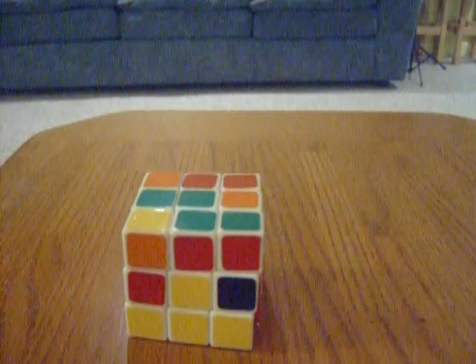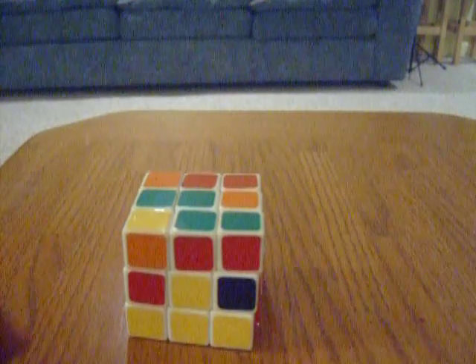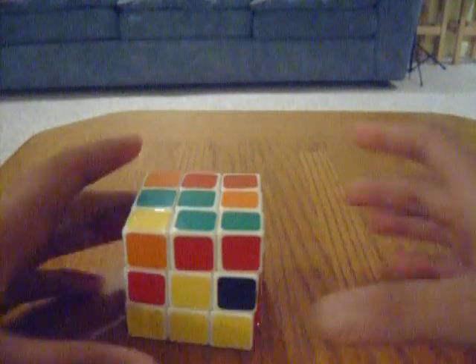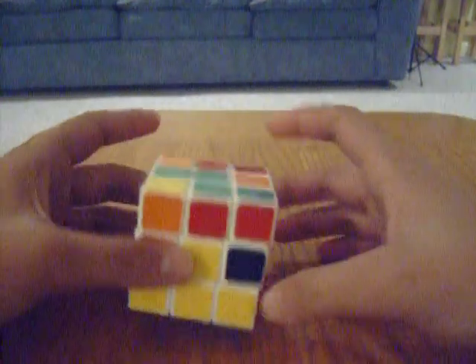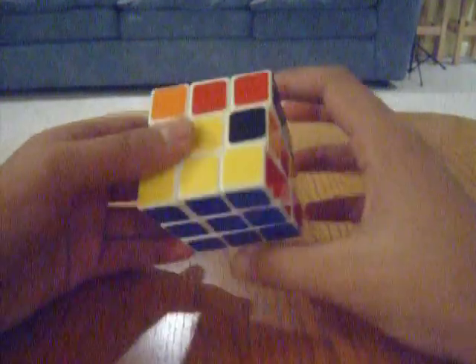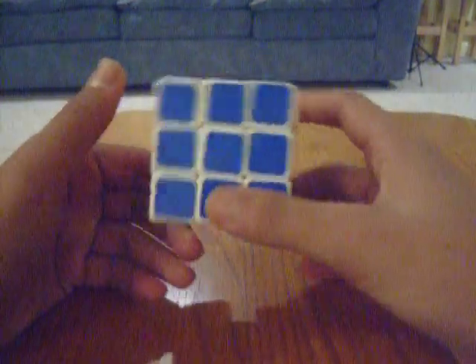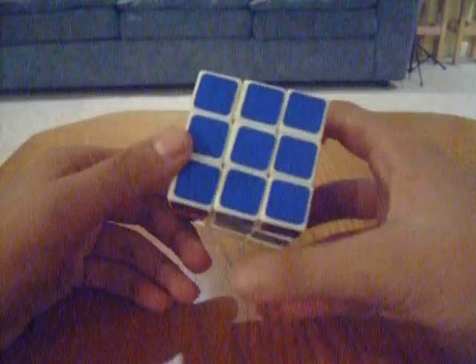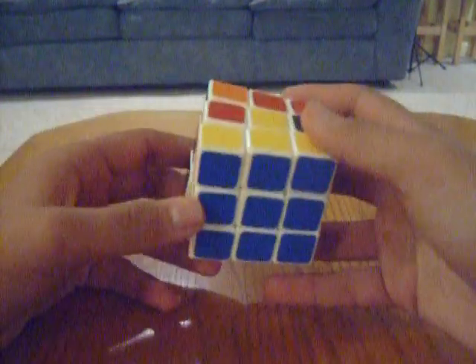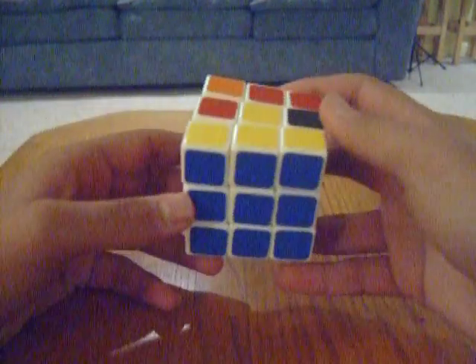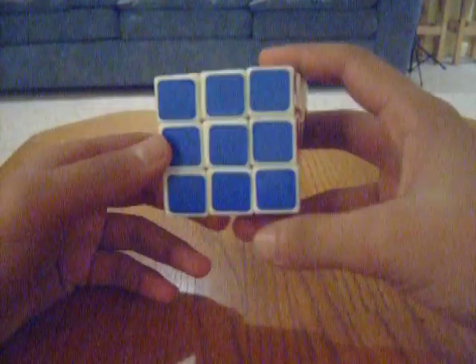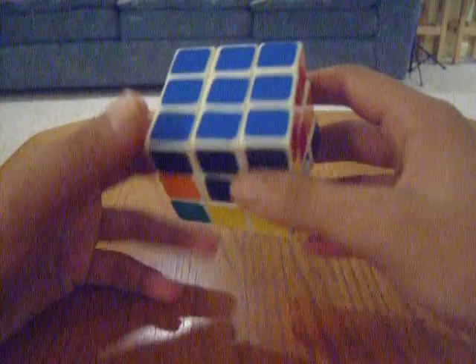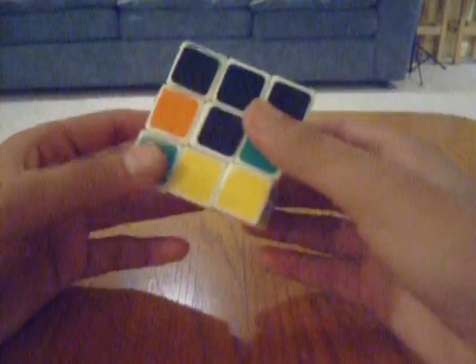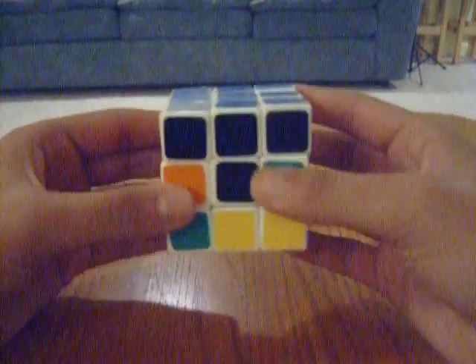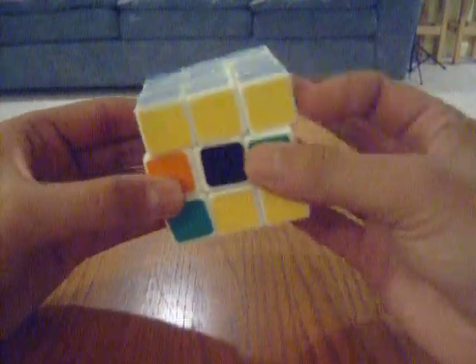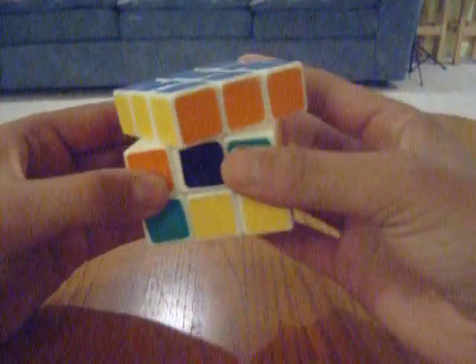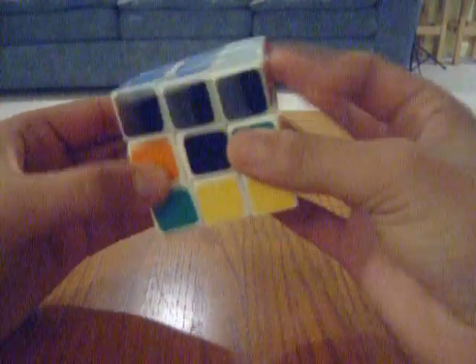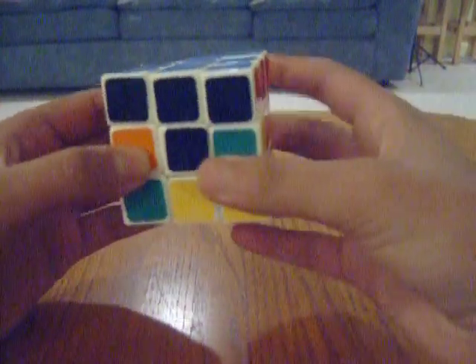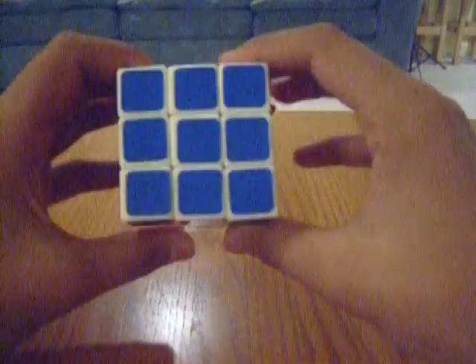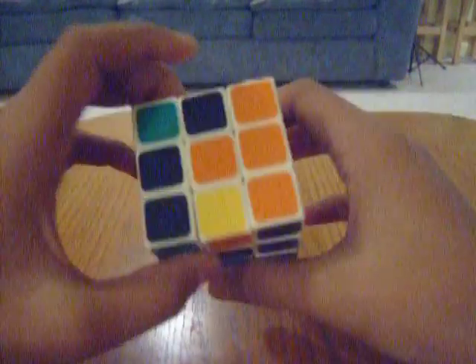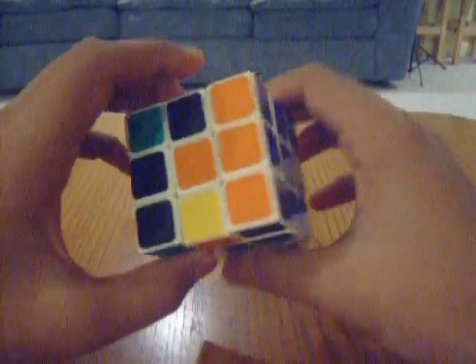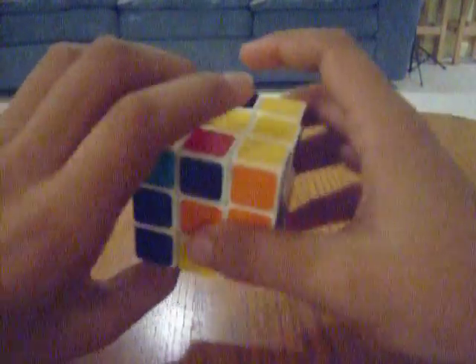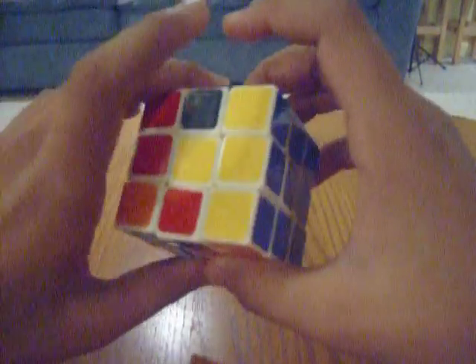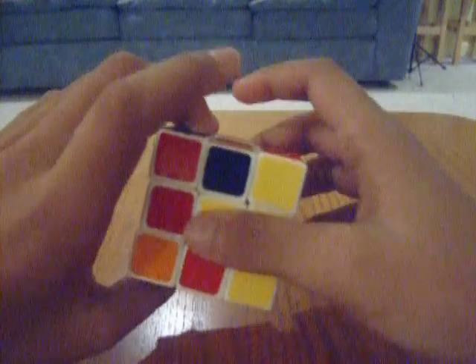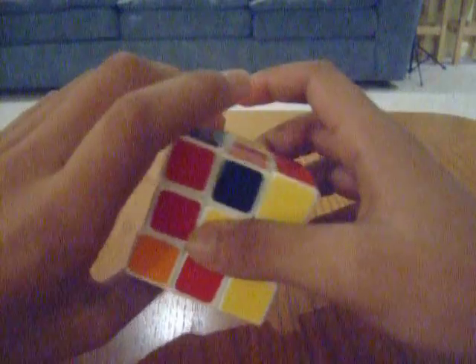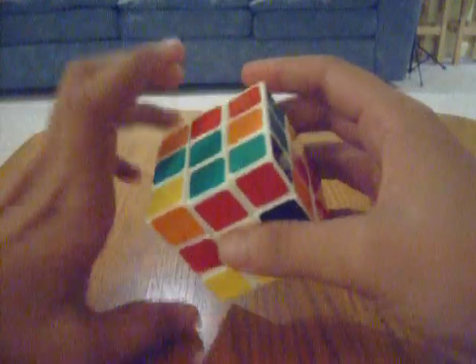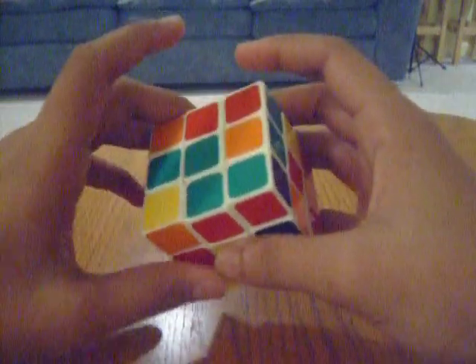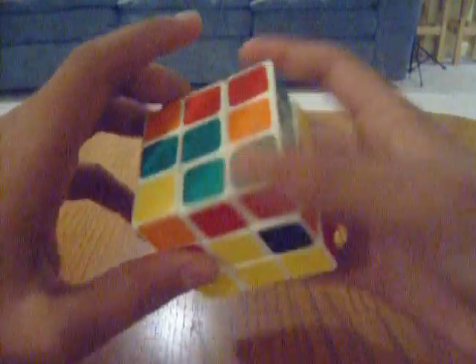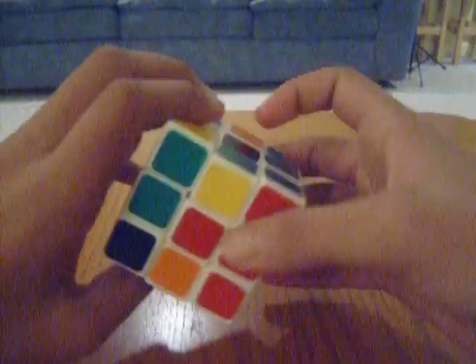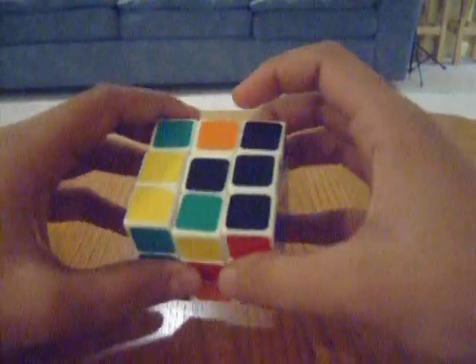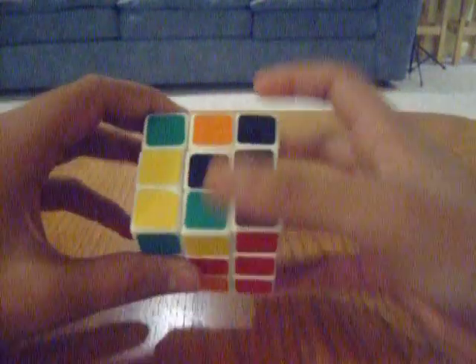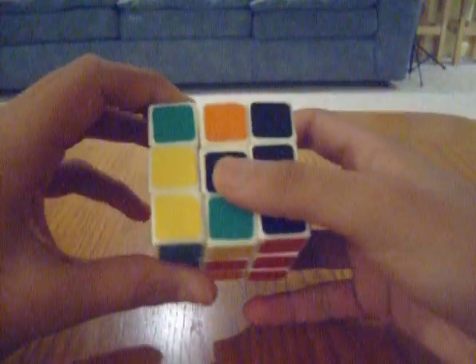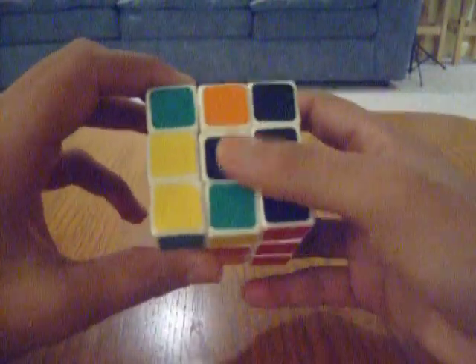Alright, Lower to Skull 14 here again, and now I'm going to teach you how to solve the next step of the 3 by 3 Rubik's cube. We've already solved the first layer, so now what we're going to do is we're going to solve the second layer.